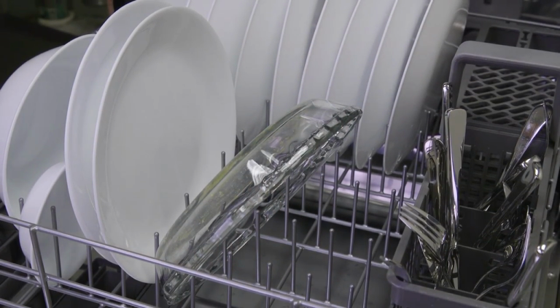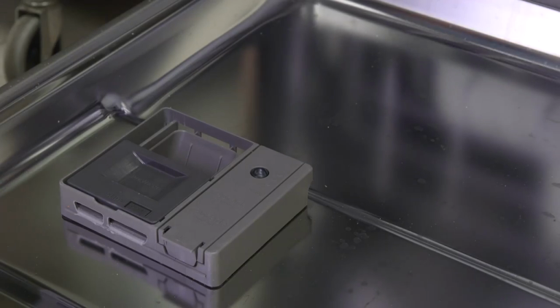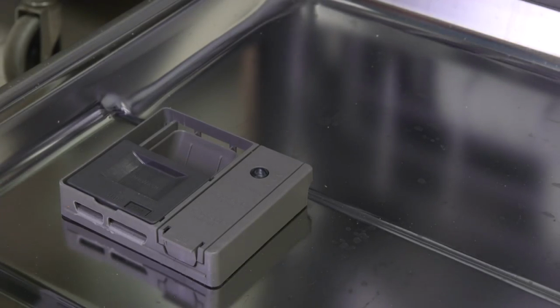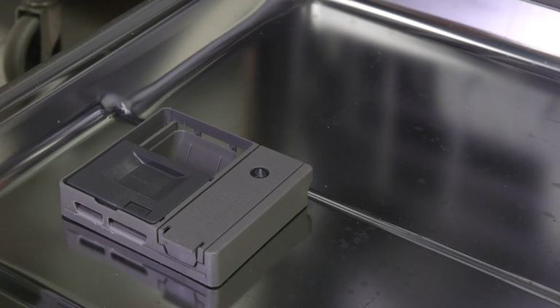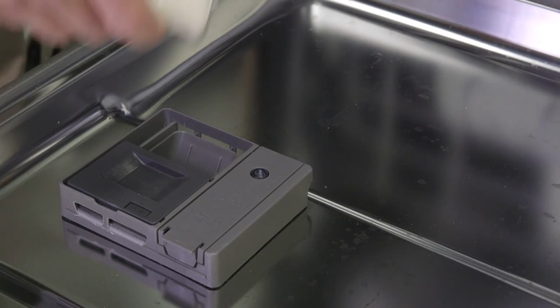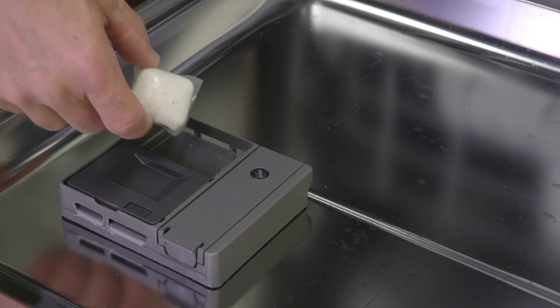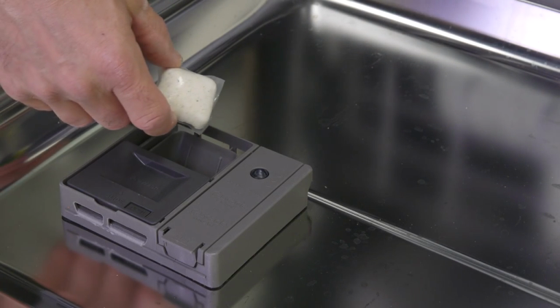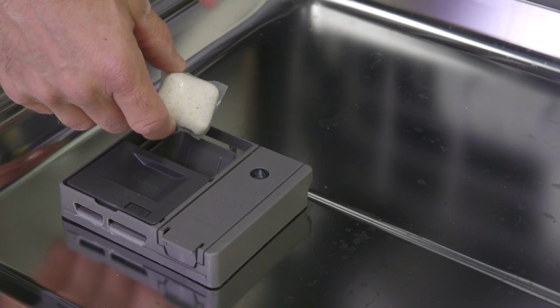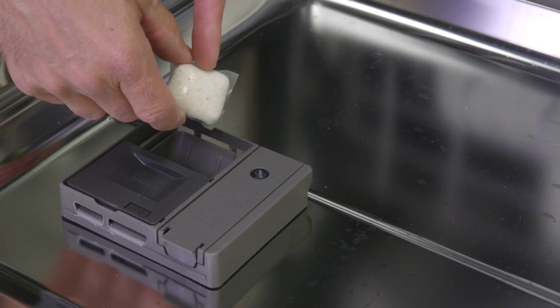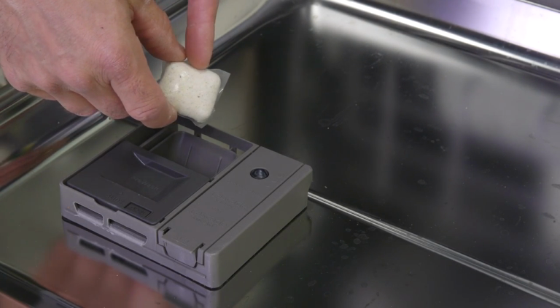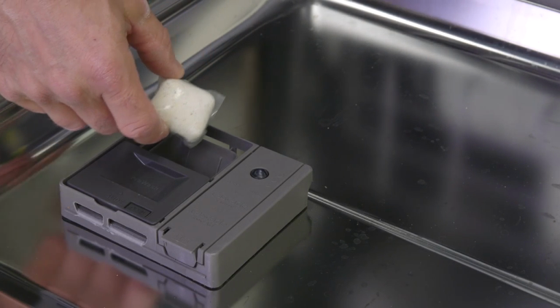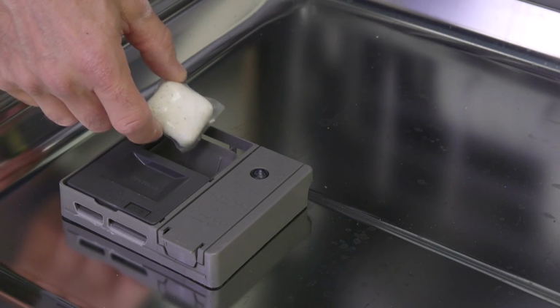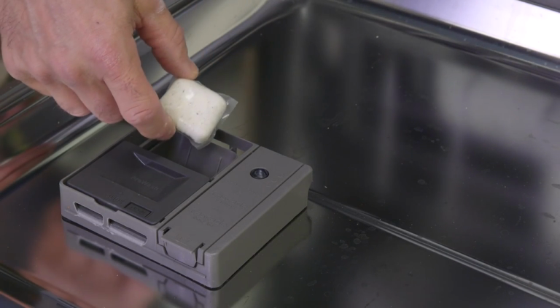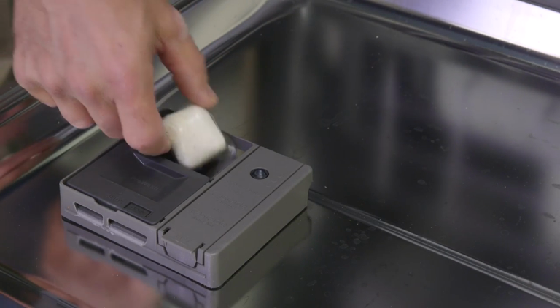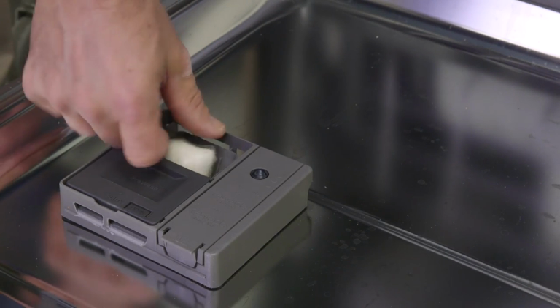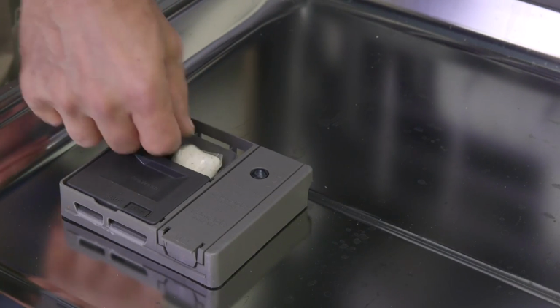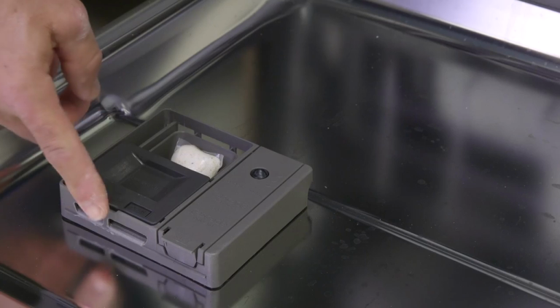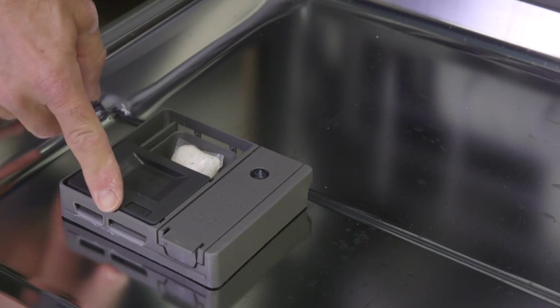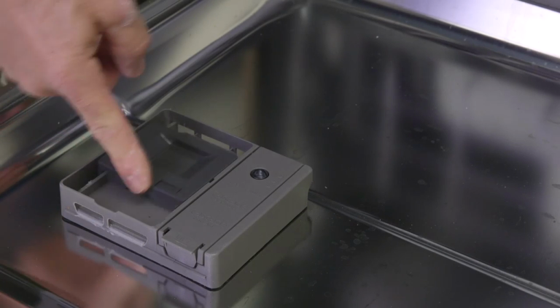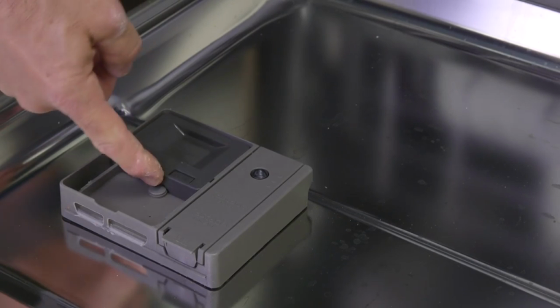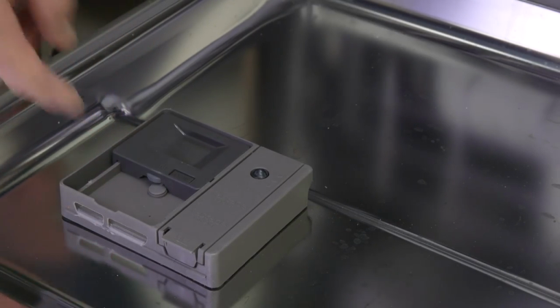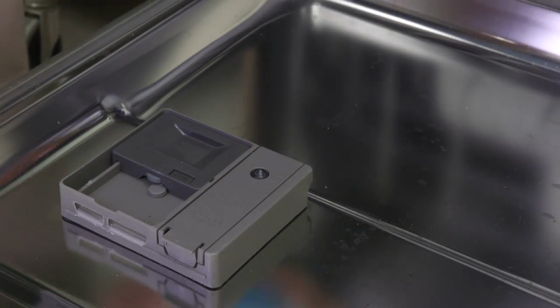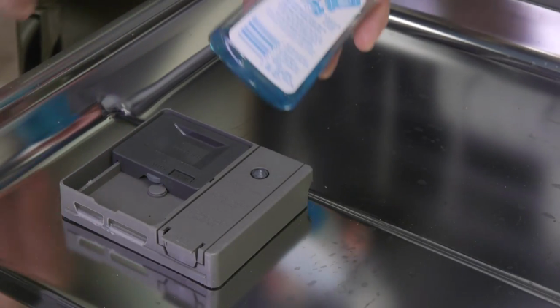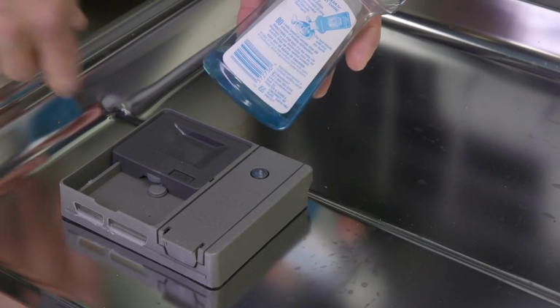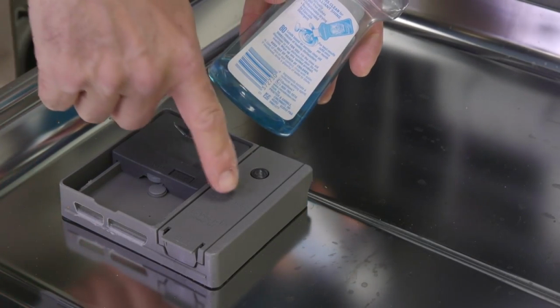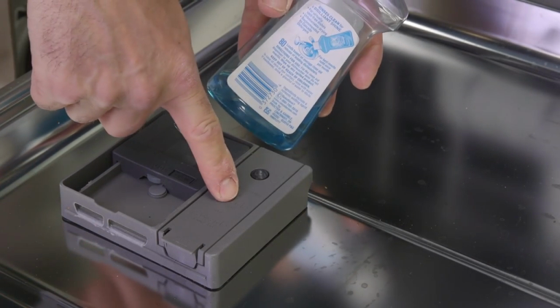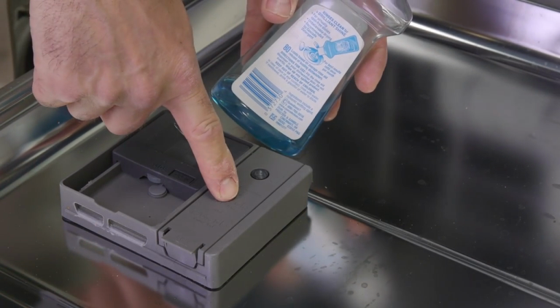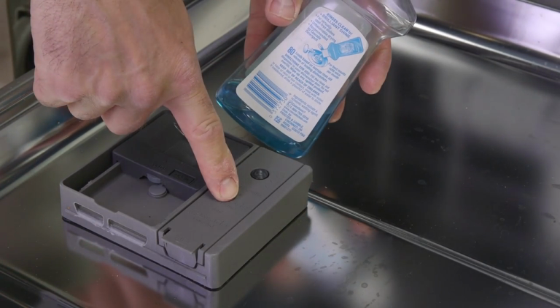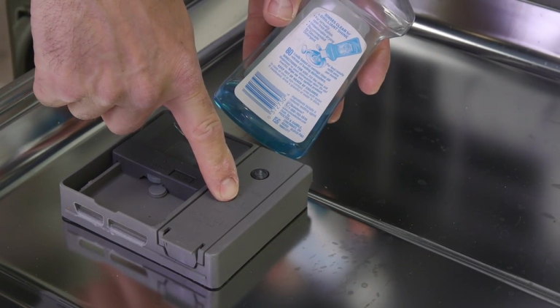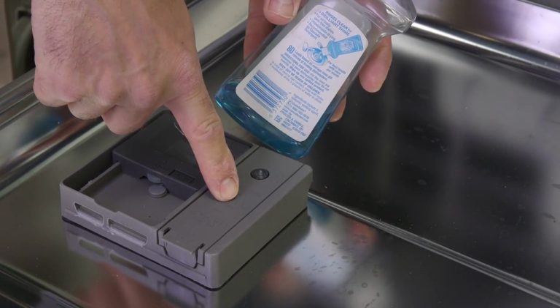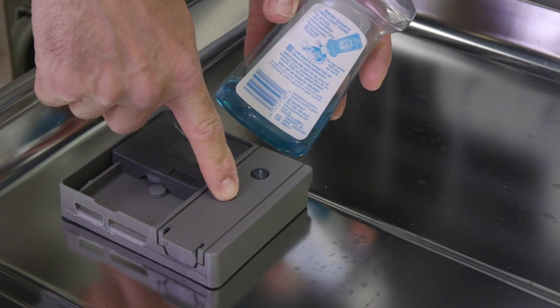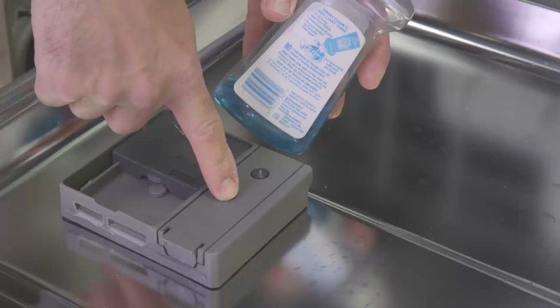Tip number three: use high quality single-dose detergent packs. They are easier to use and help to prevent residue buildup on the dishwasher door and walls. Rinse aid is also essential to good drying and reducing spots on your glasses and the entire load.